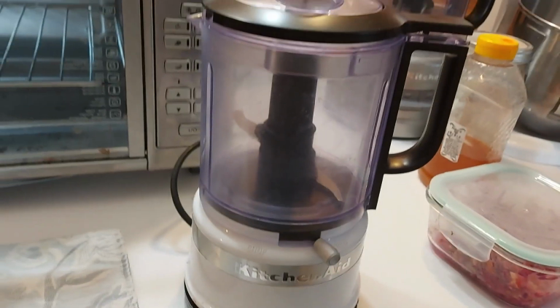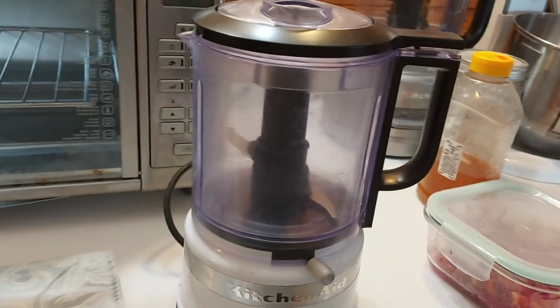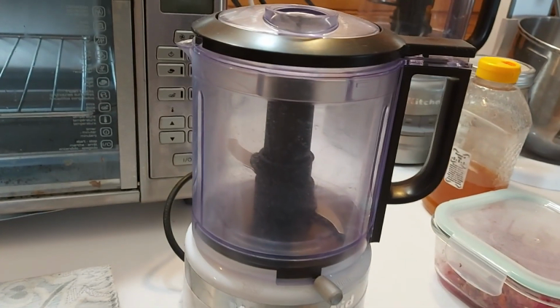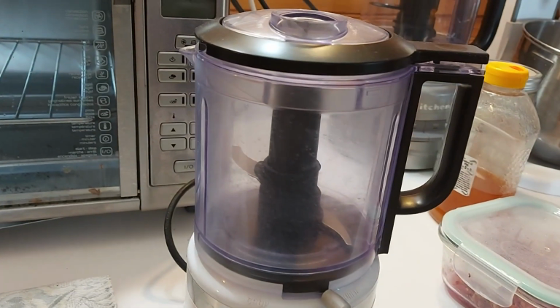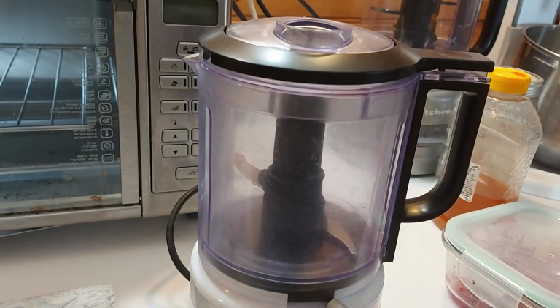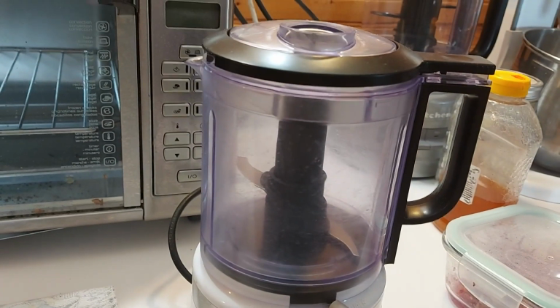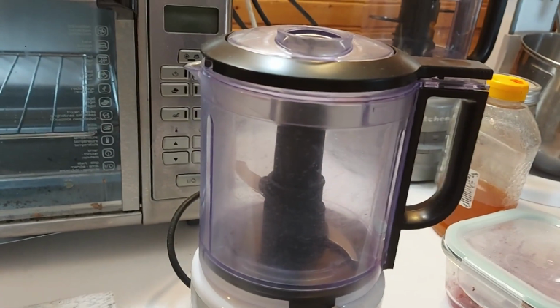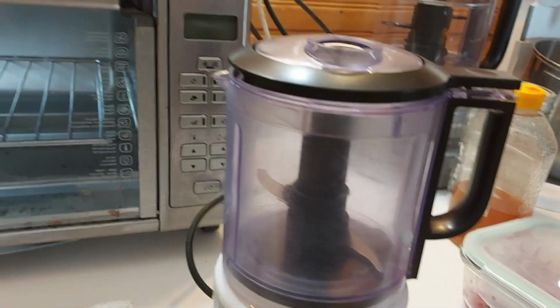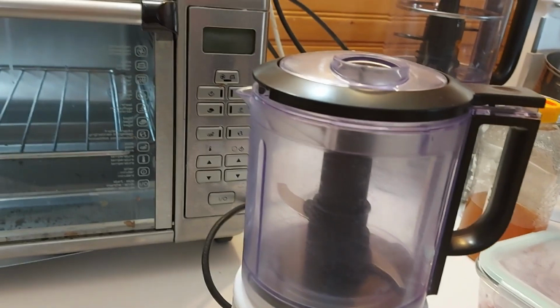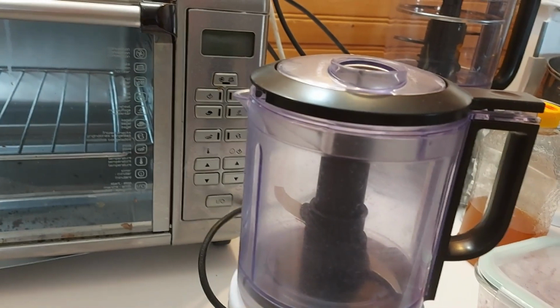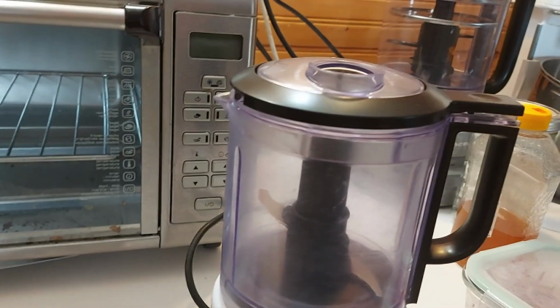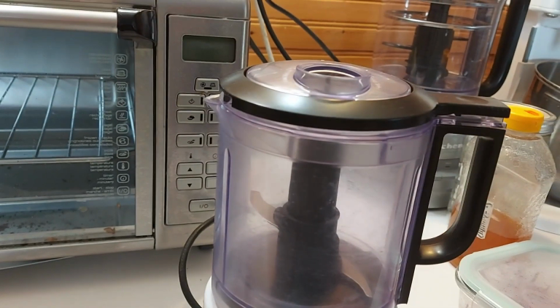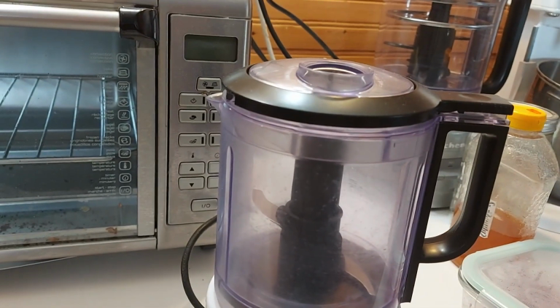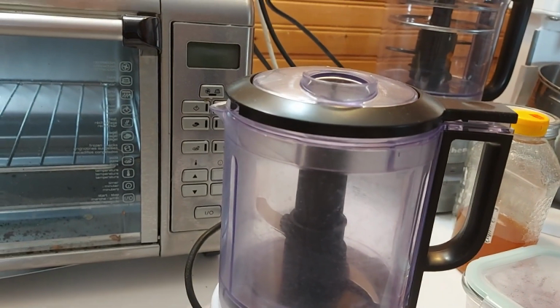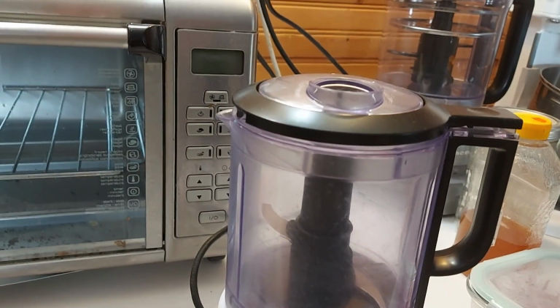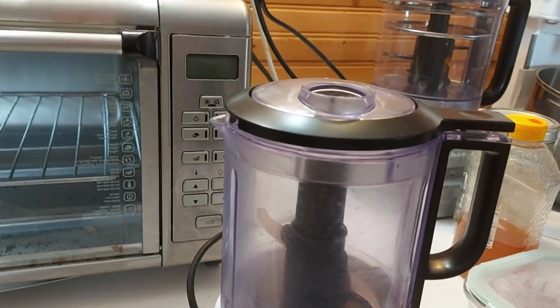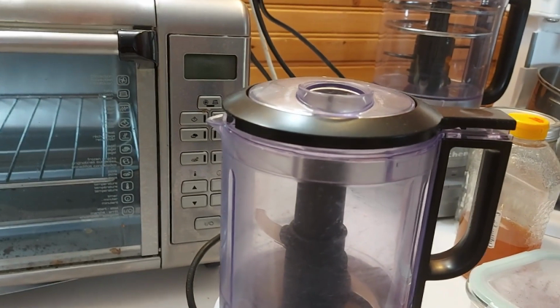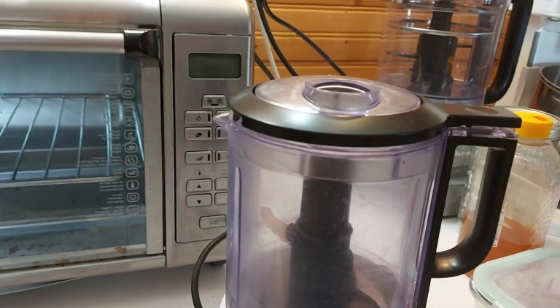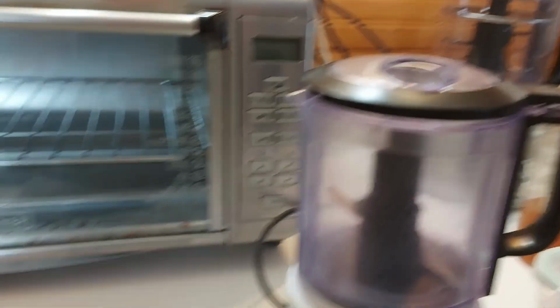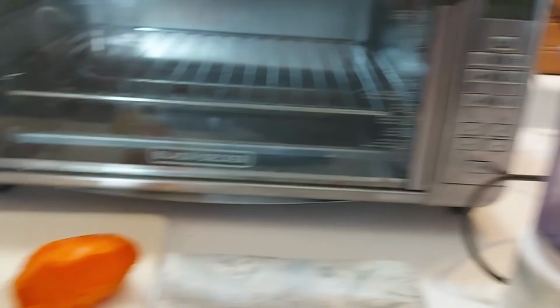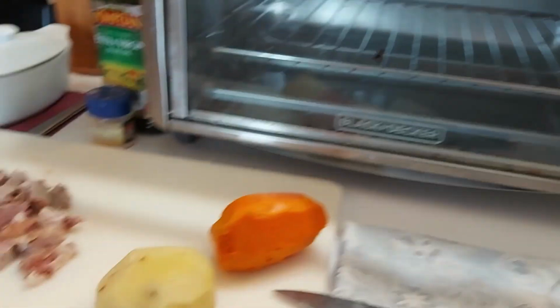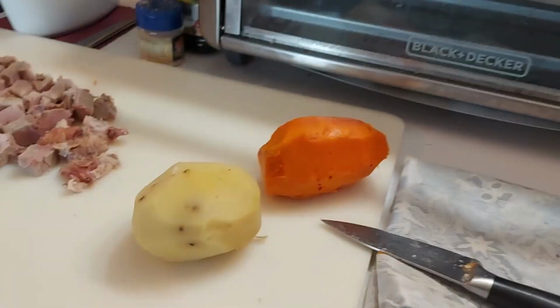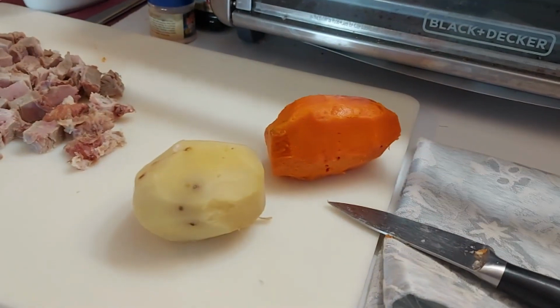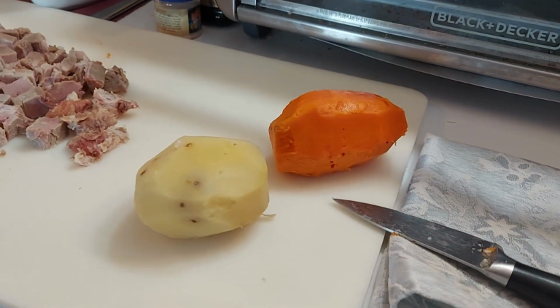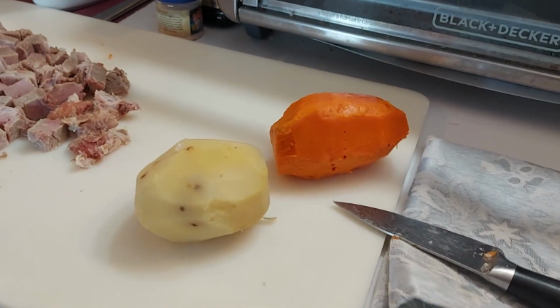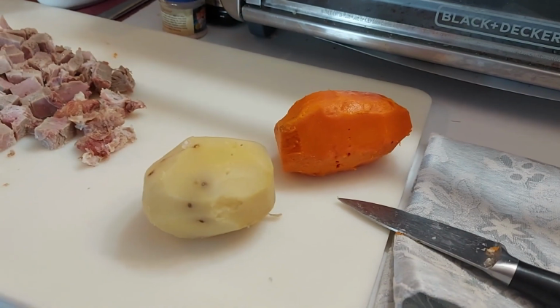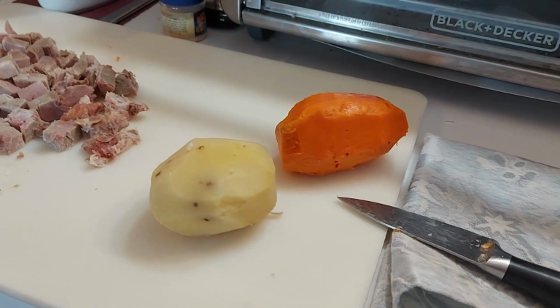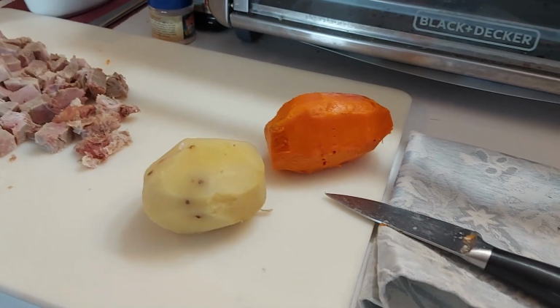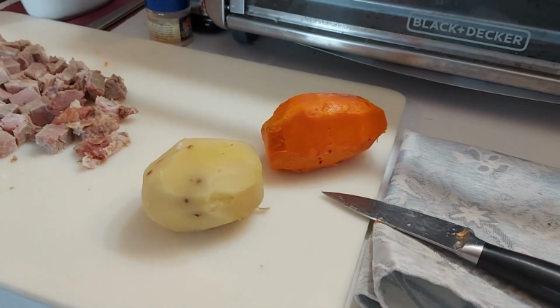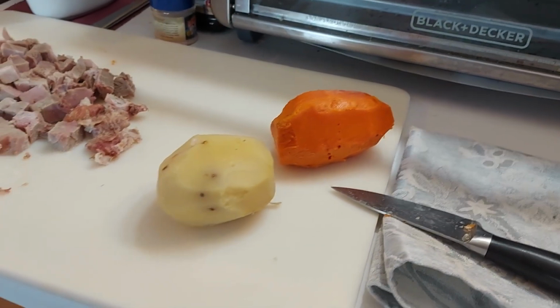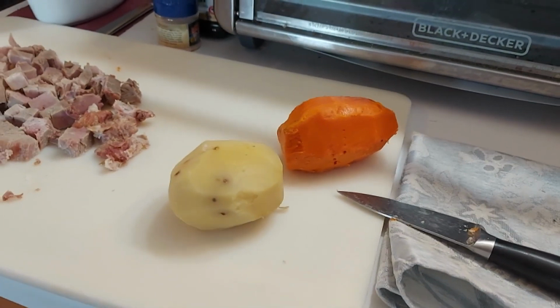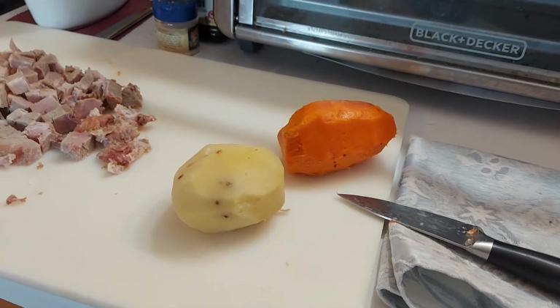I'm going to whiz them around a little bit, warm them up, and make a mashed potato type thing. I'm not really sure how this is all going to pan out. I've got something going on in my head.